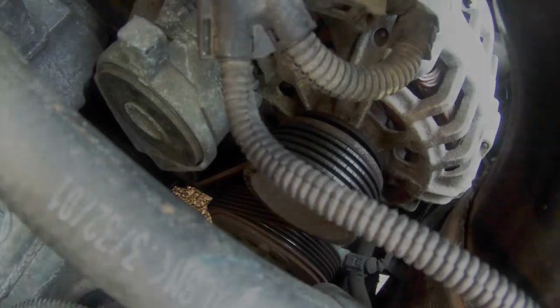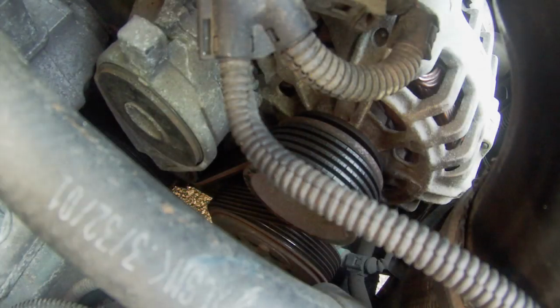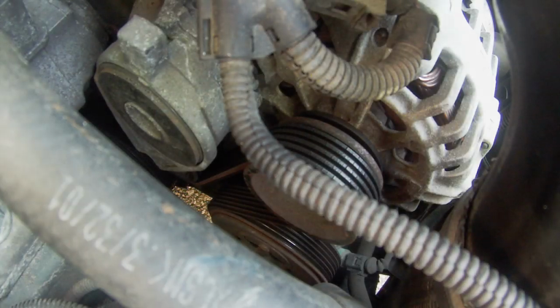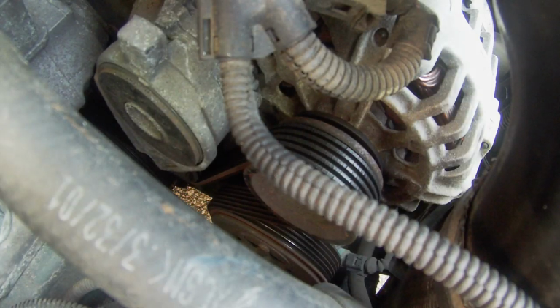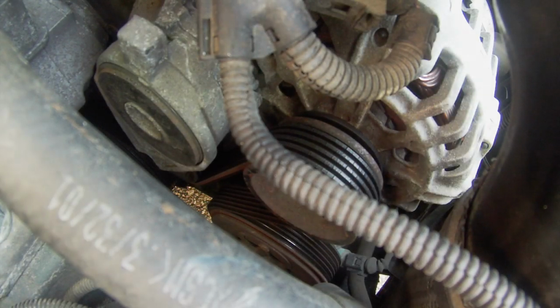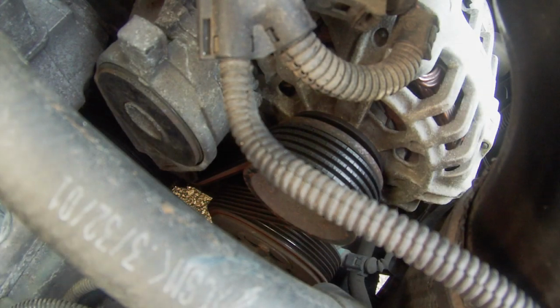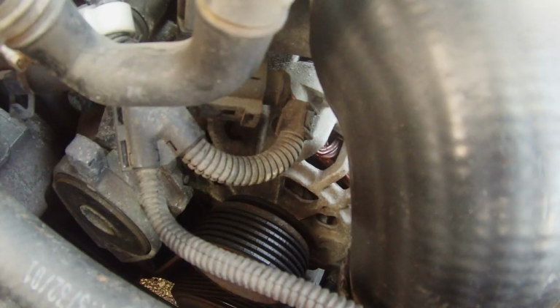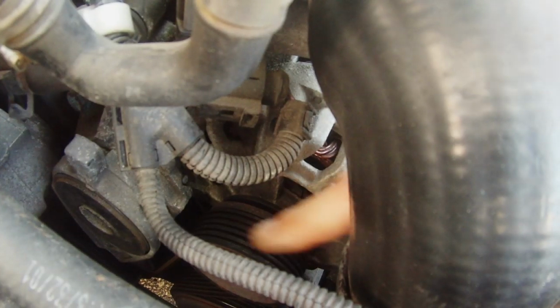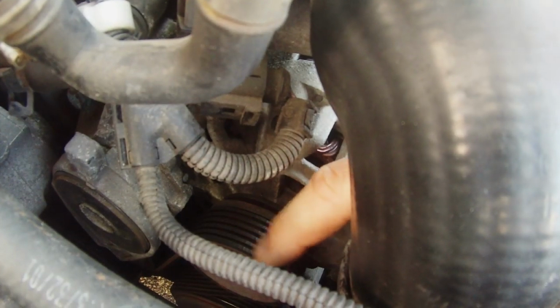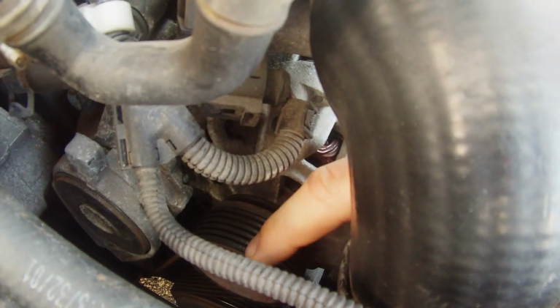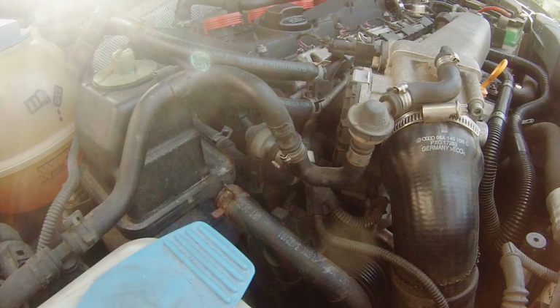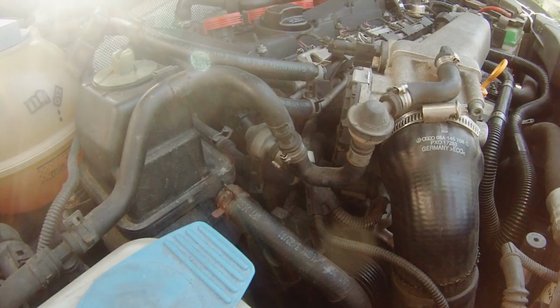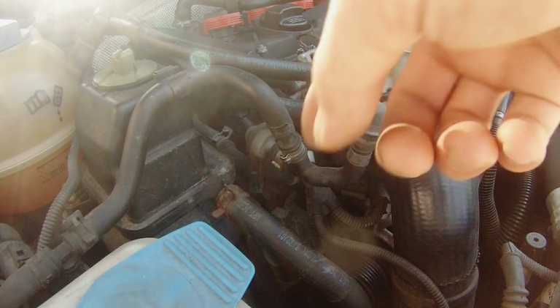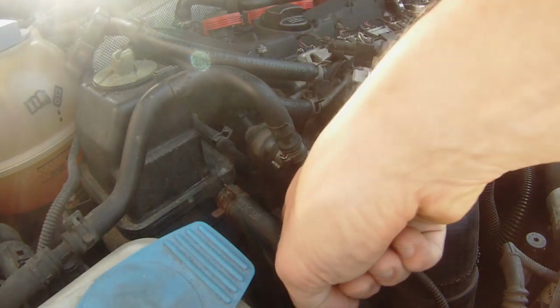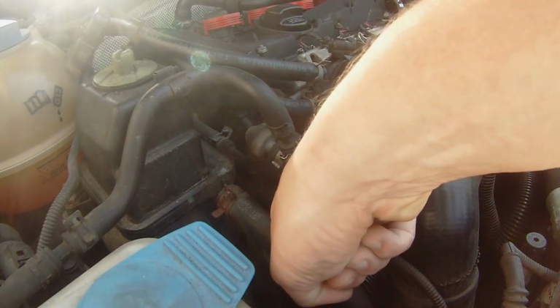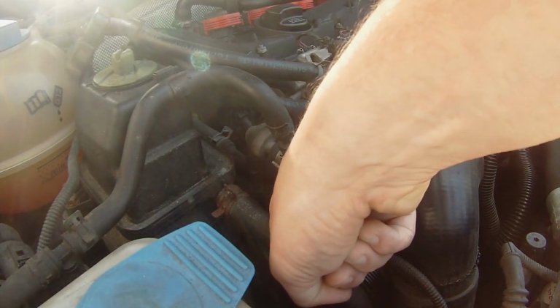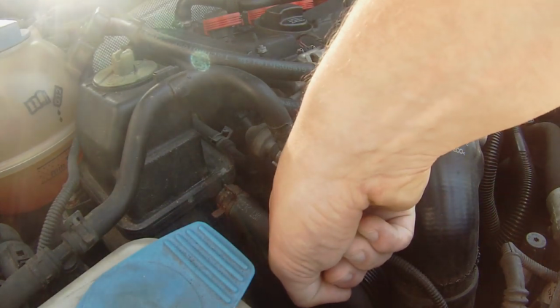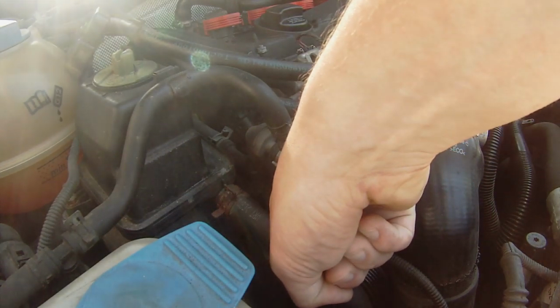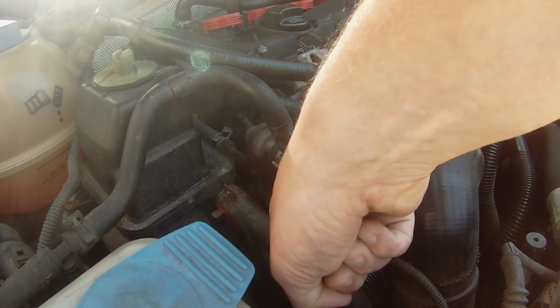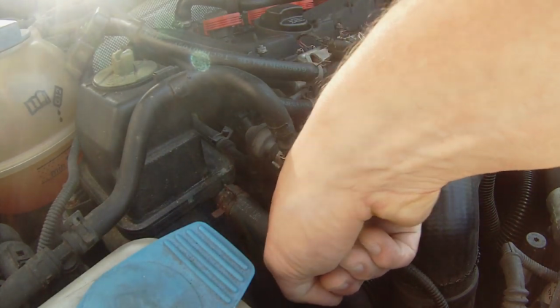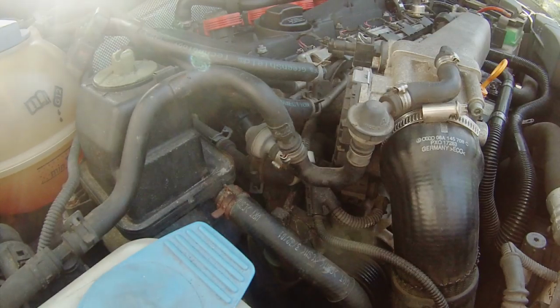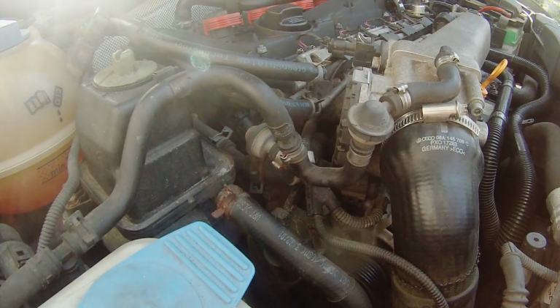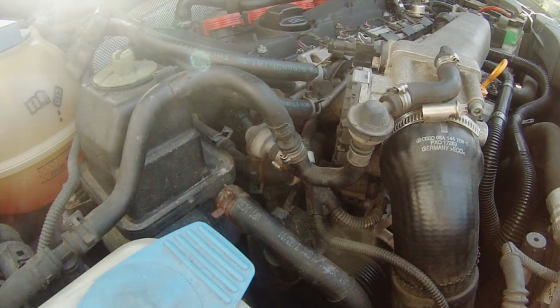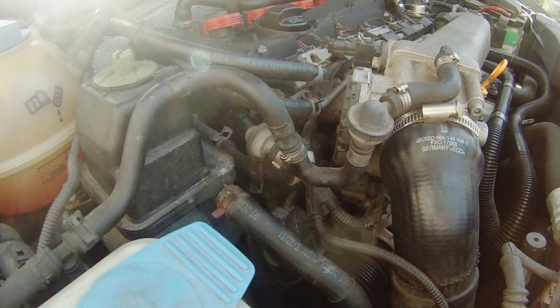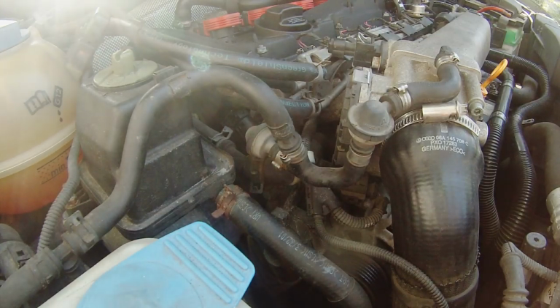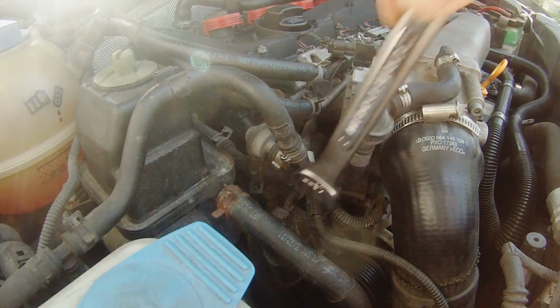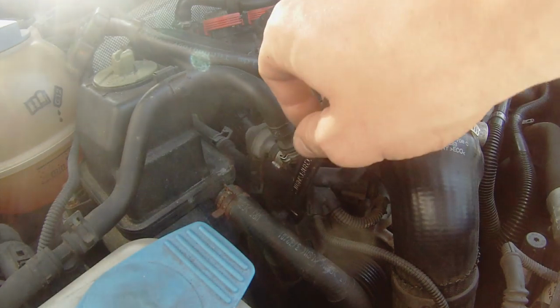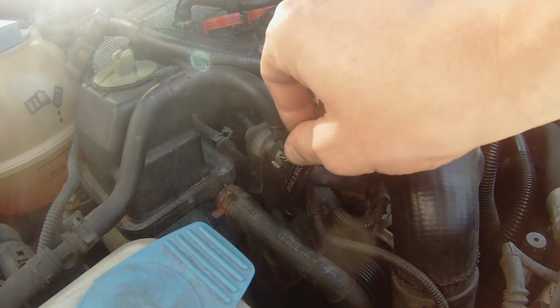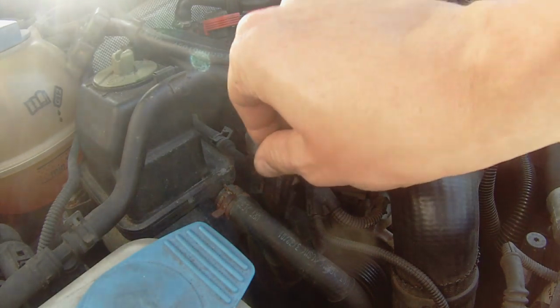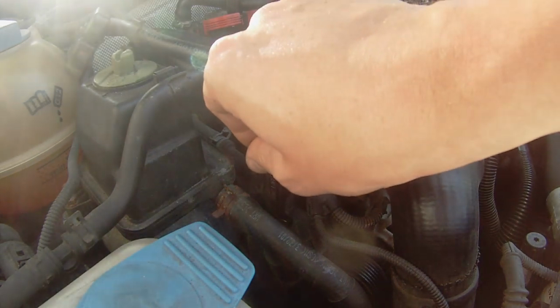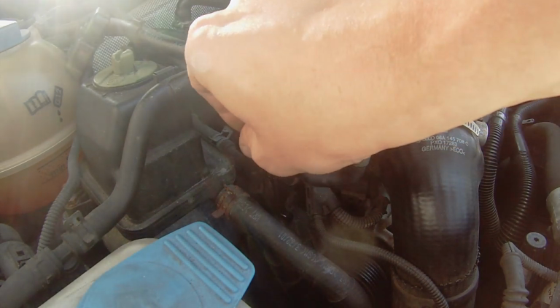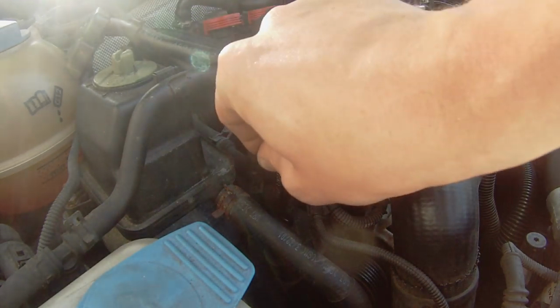Today I'll be replacing the serpentine belt and tensioner on a Mark IV 1.8T. Using a 14mm wrench, take the open end and grab the small nub on the top of the tensioner and rotate it towards the front of the vehicle to take the tension out of the belt.